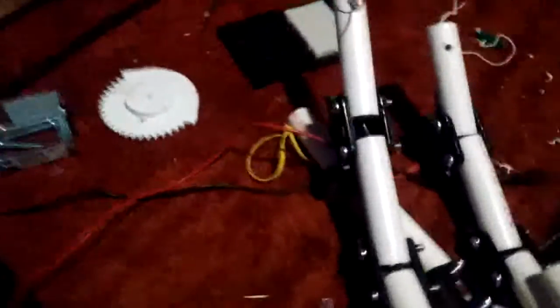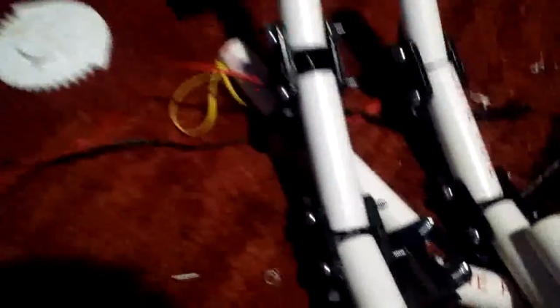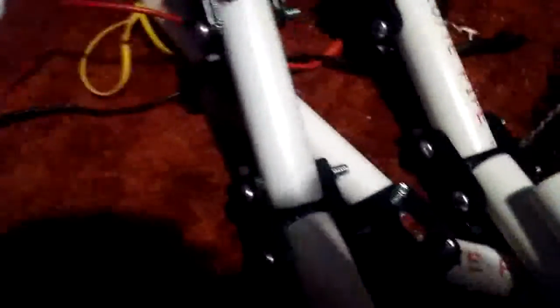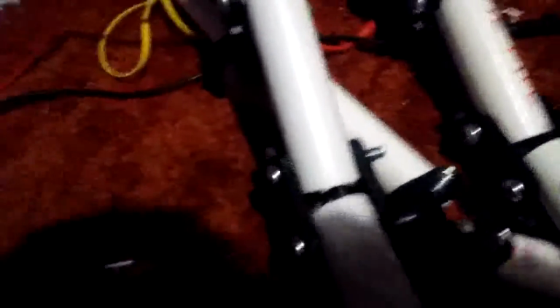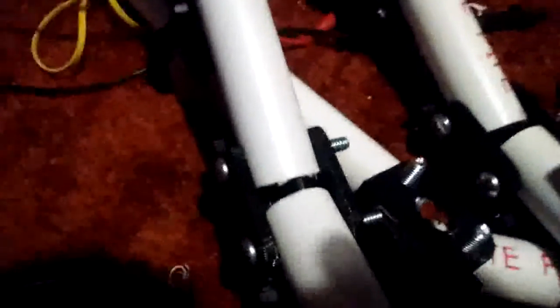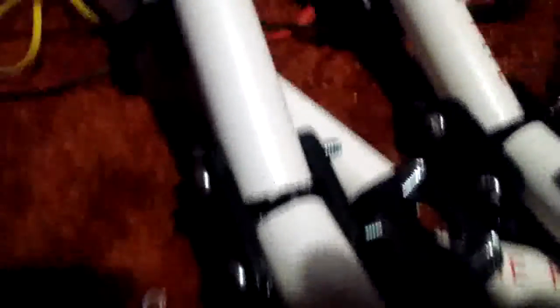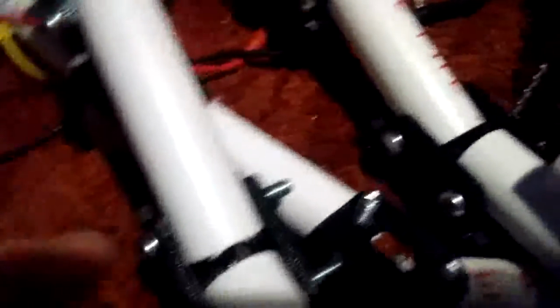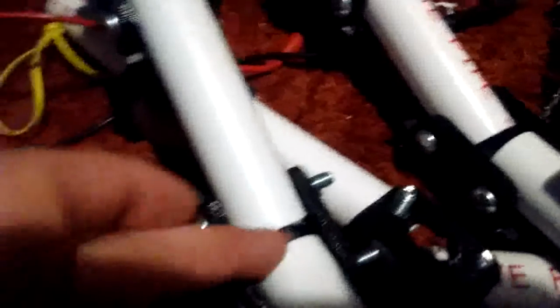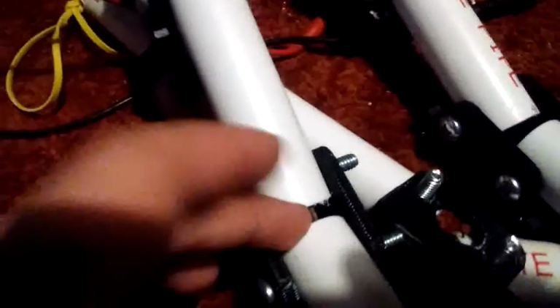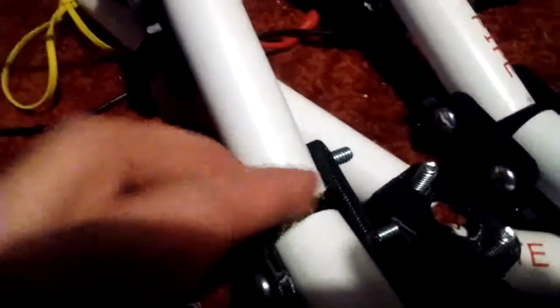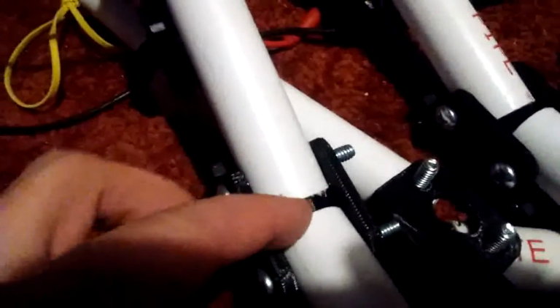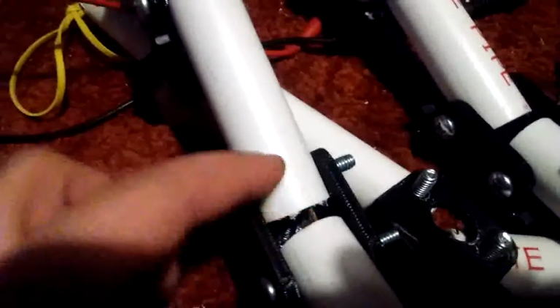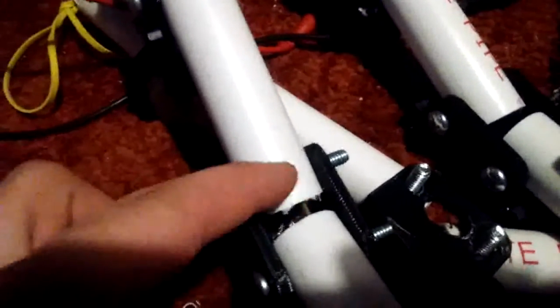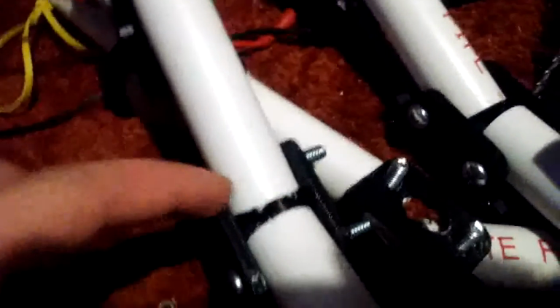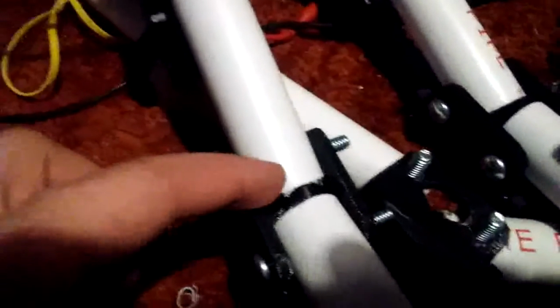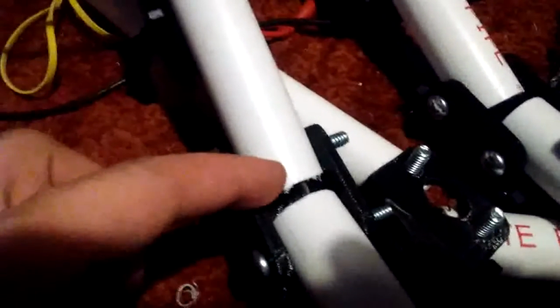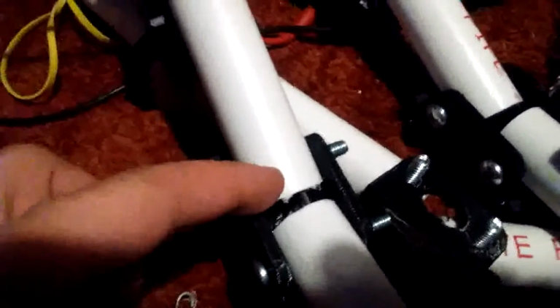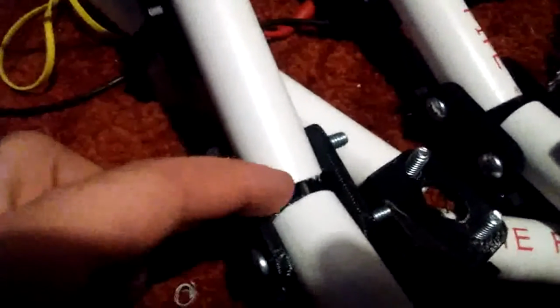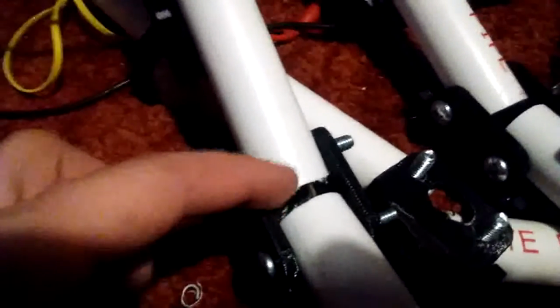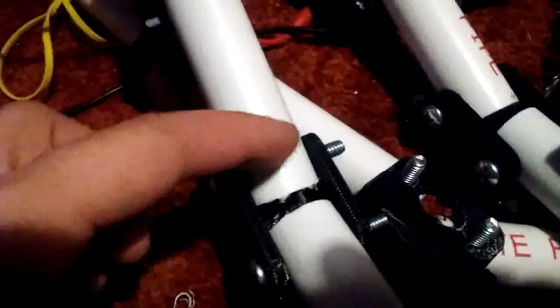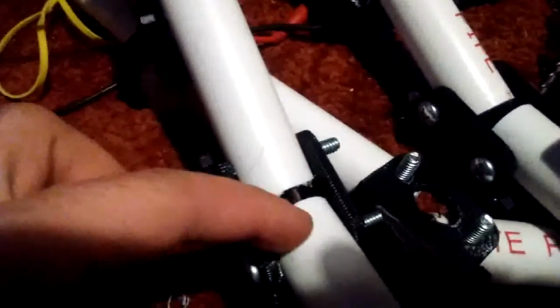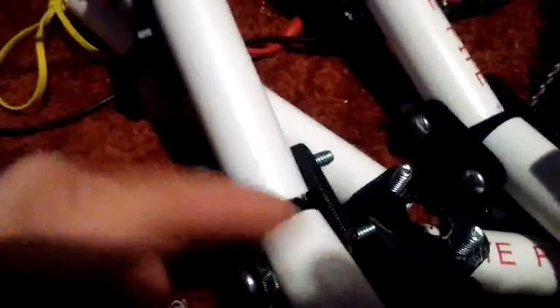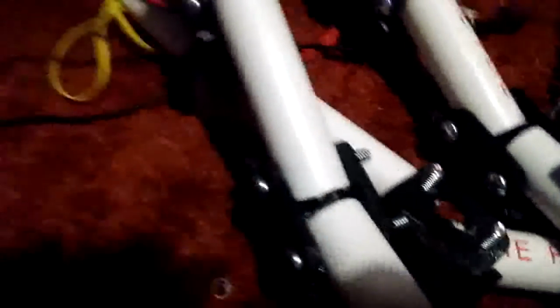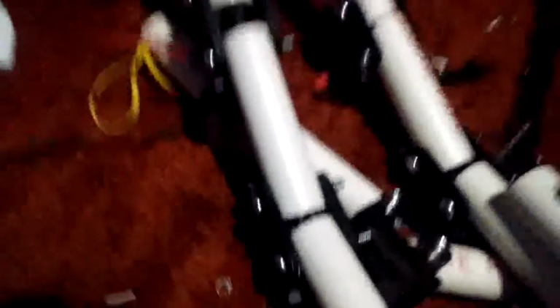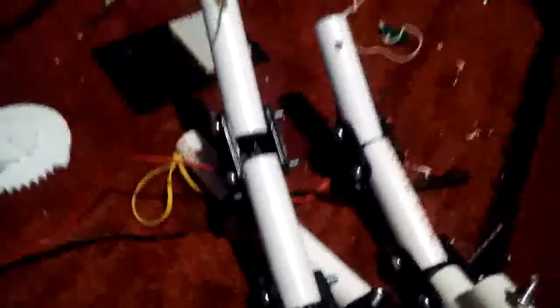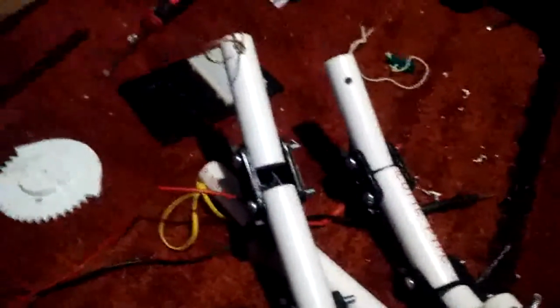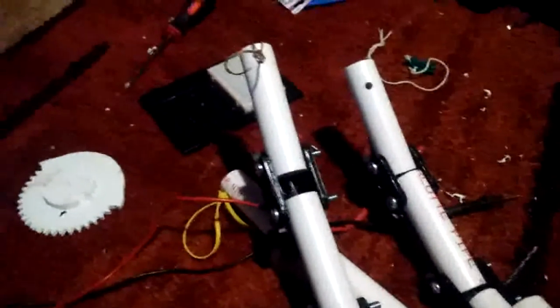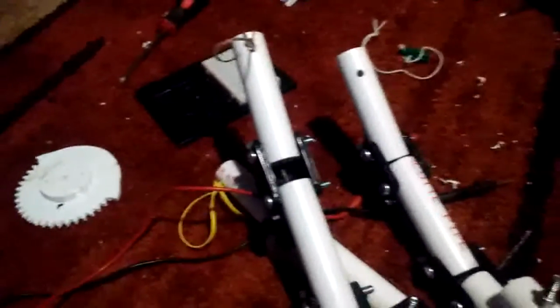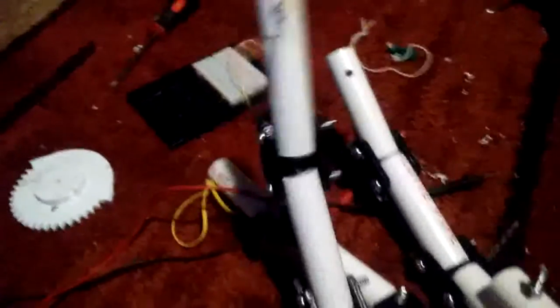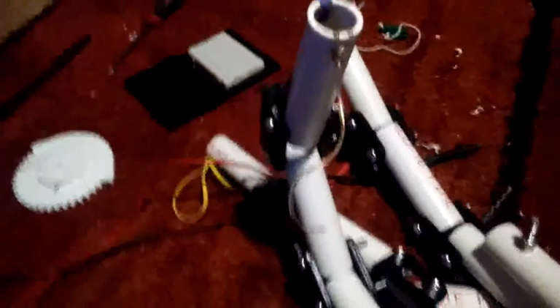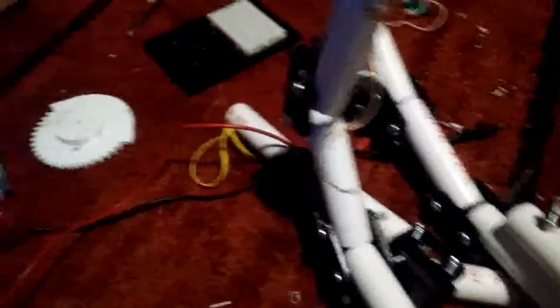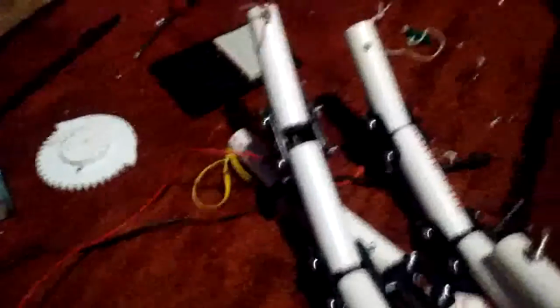The issue I'm having is that these pipes tend to sort of bump into each other a bit, so I'm going to have to cut a little corner off. That way they can bend more and go more into a fist.